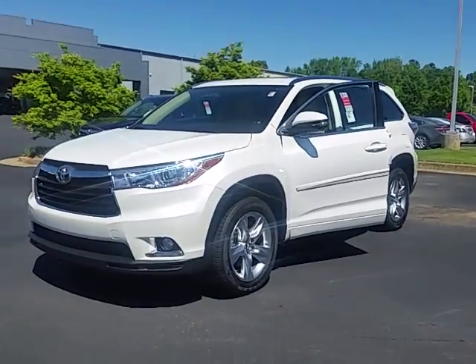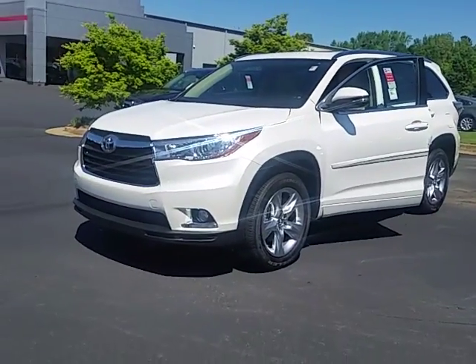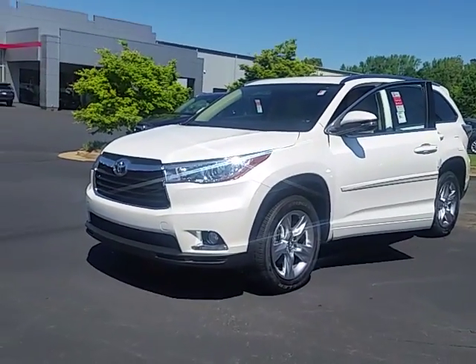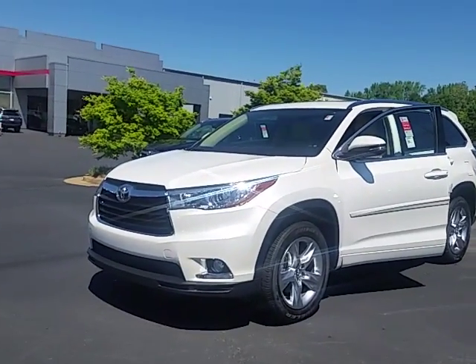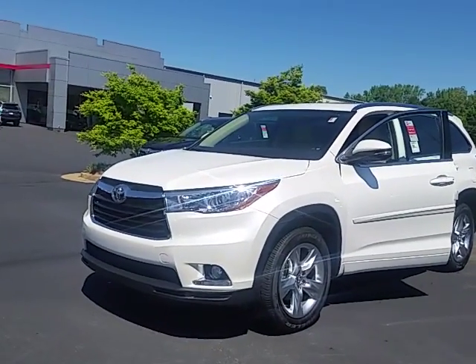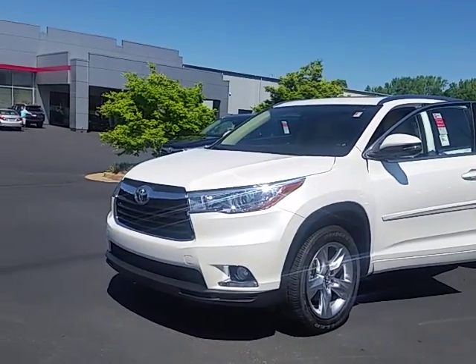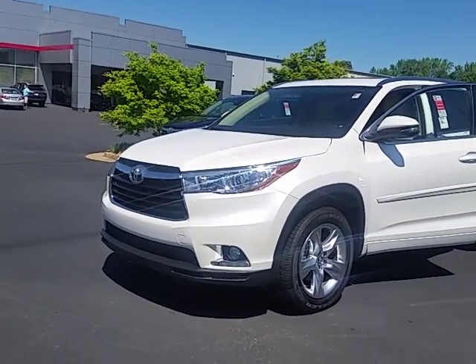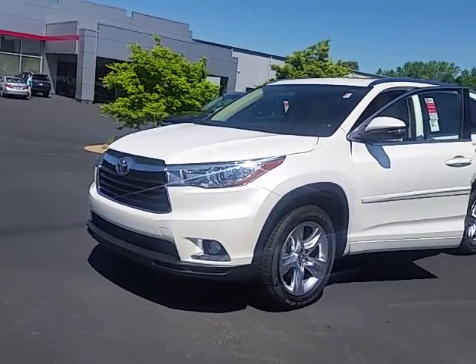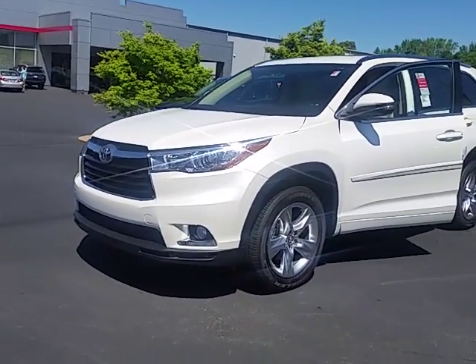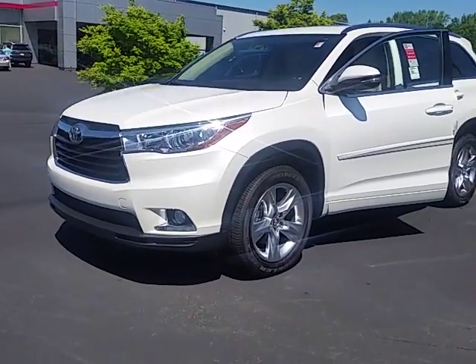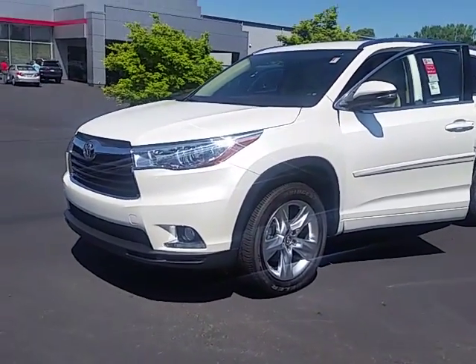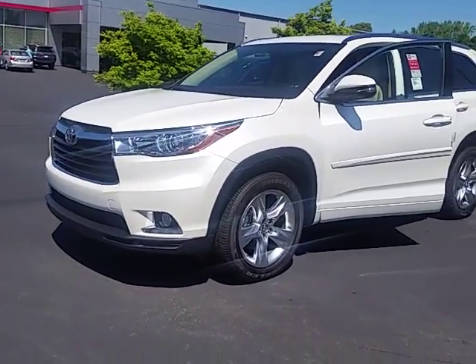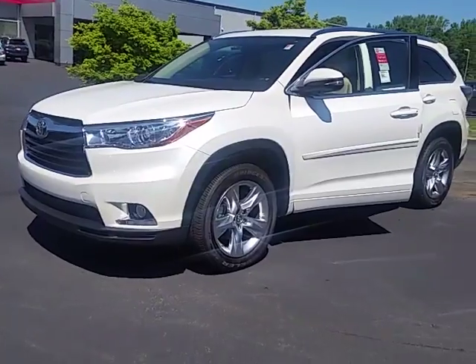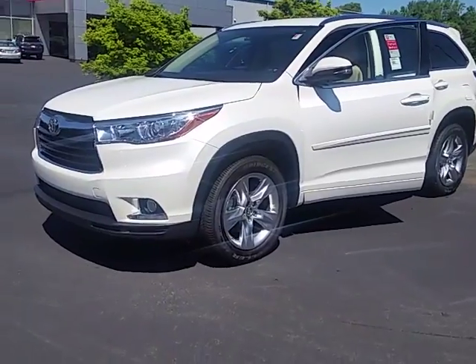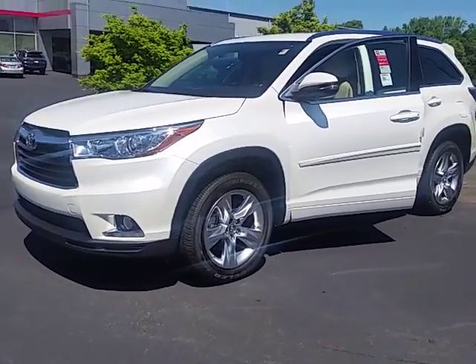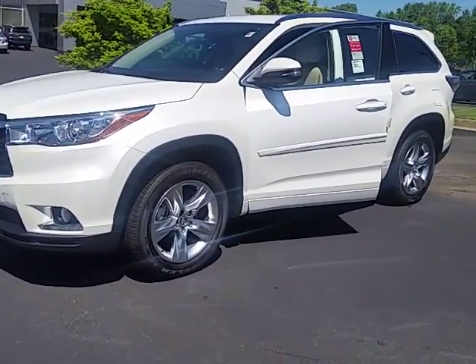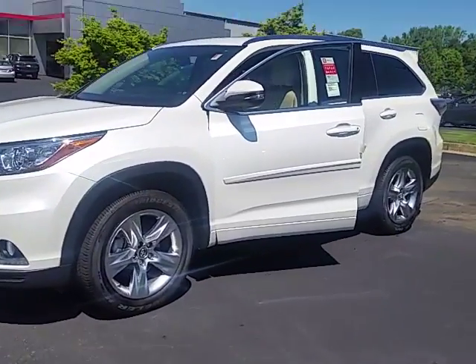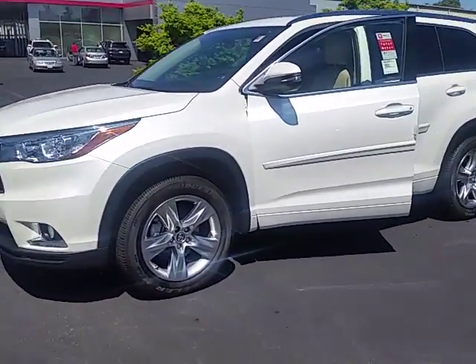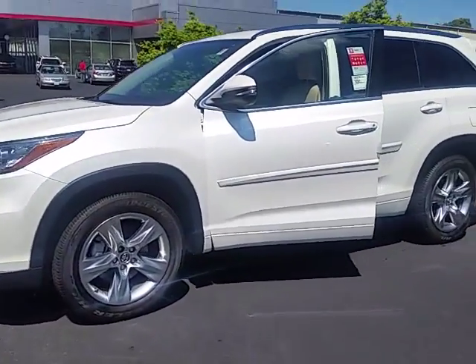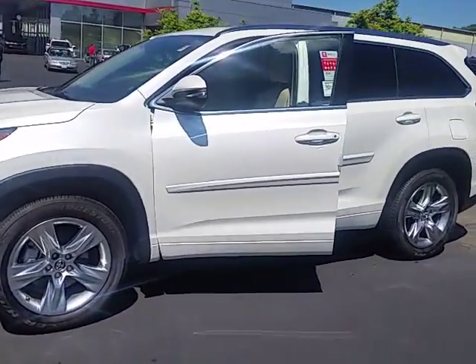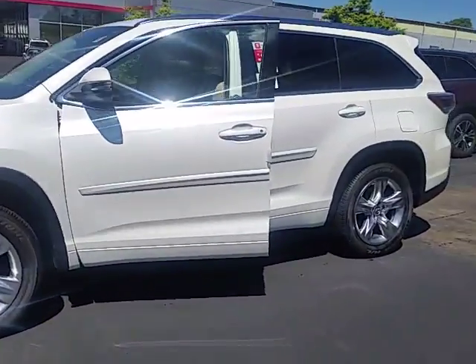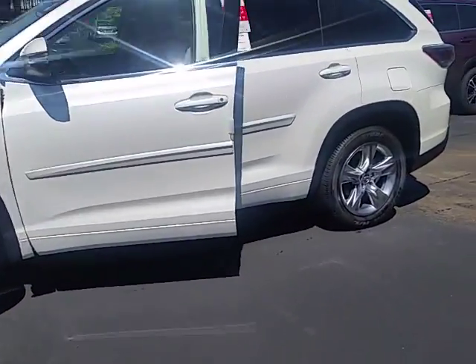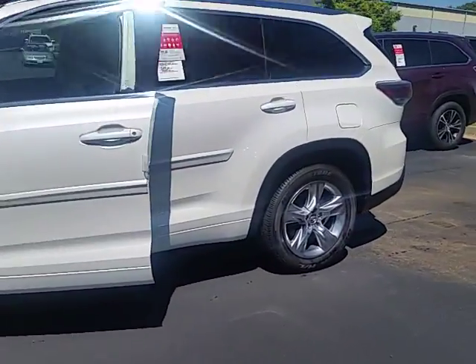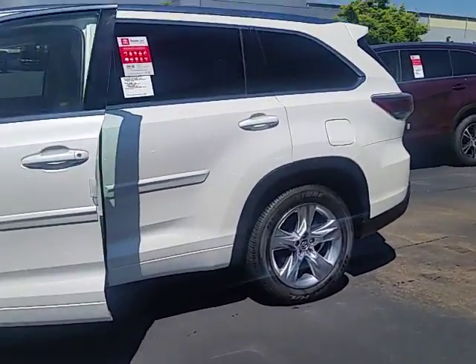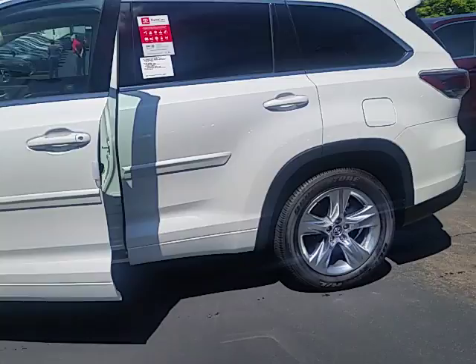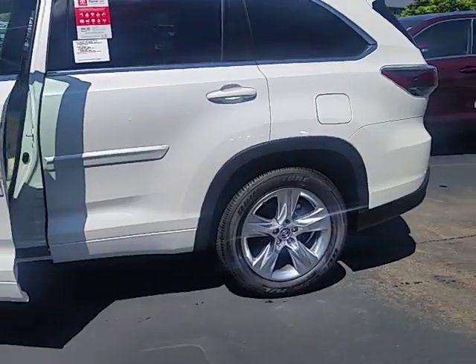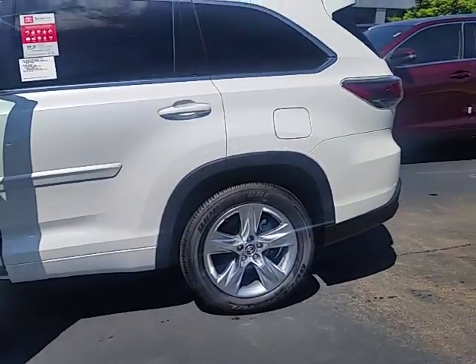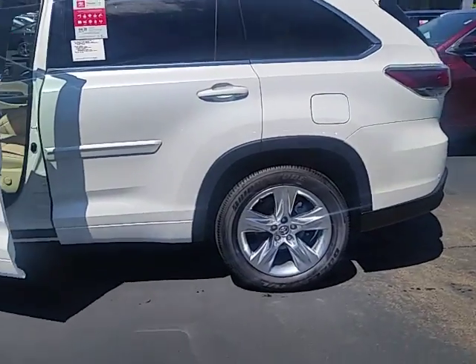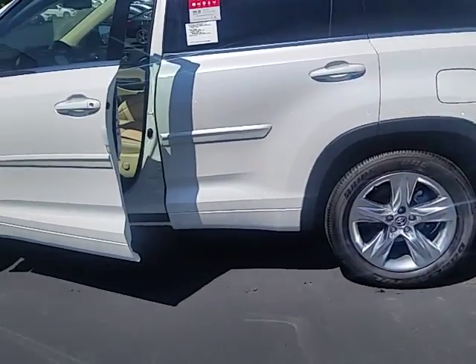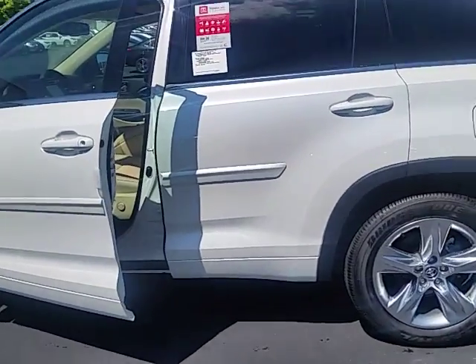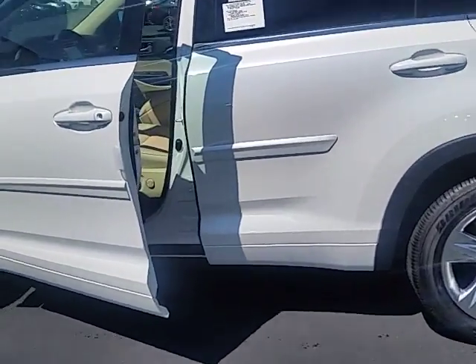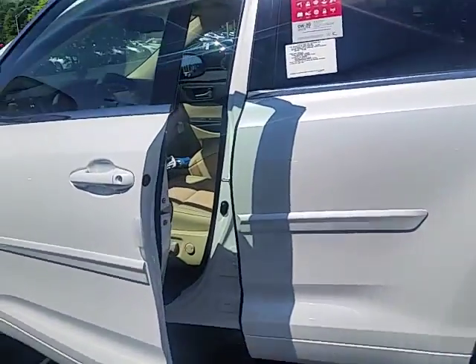Here is the exact one you inquired about. It's a 2016 Toyota Highlander Limited. The Limited version is almost top of the line here. It has a lot of great features in them.